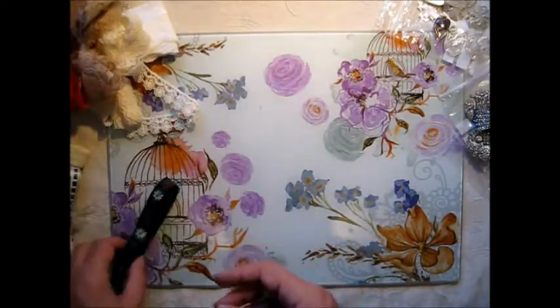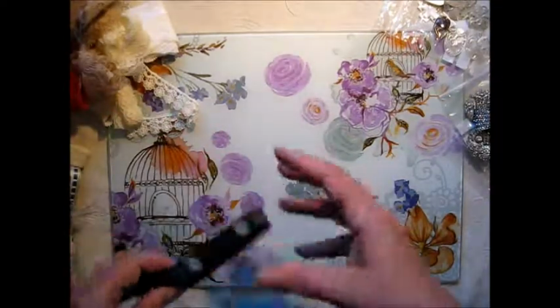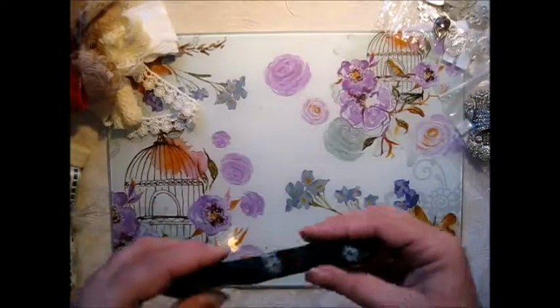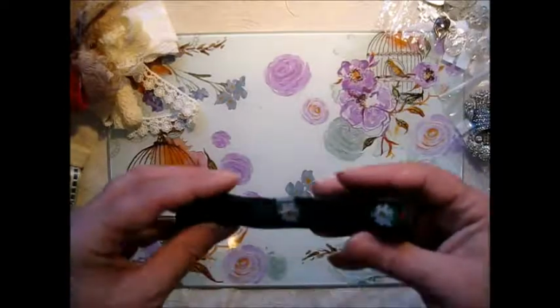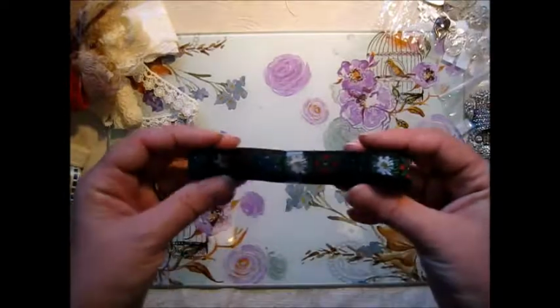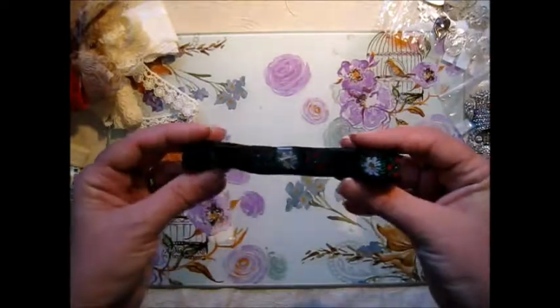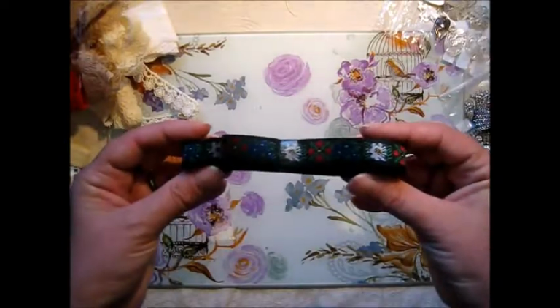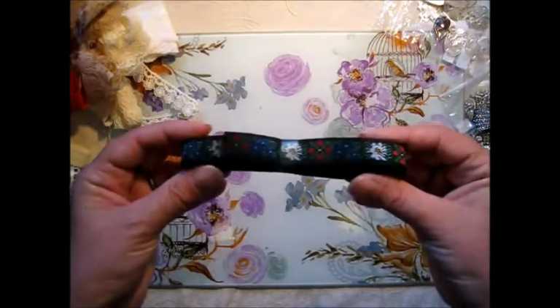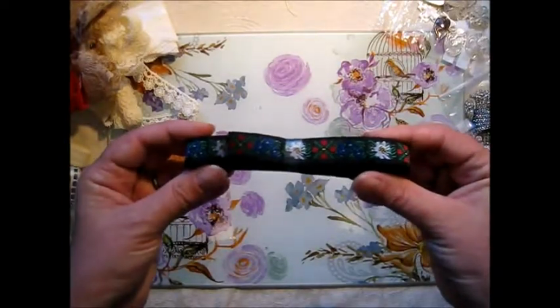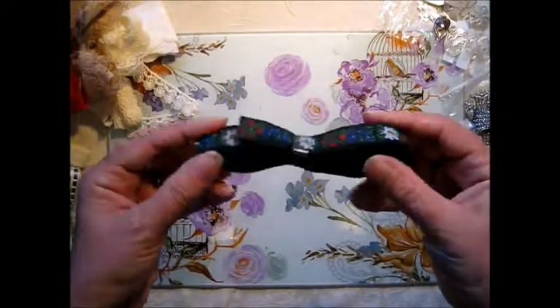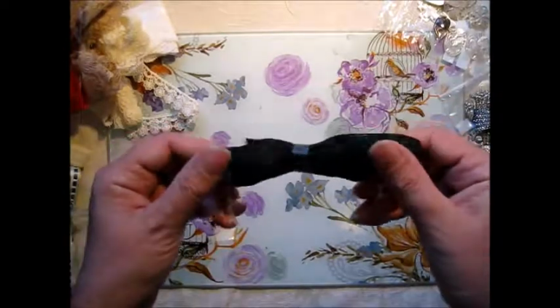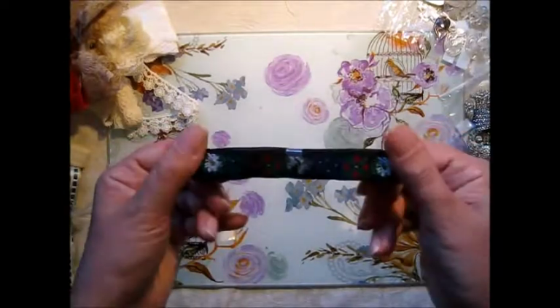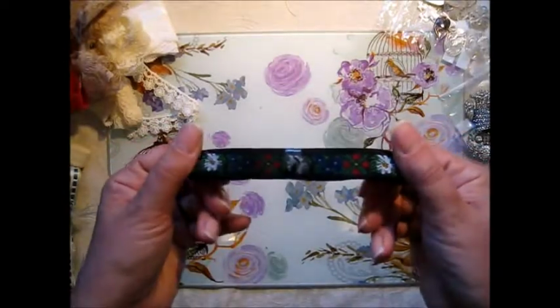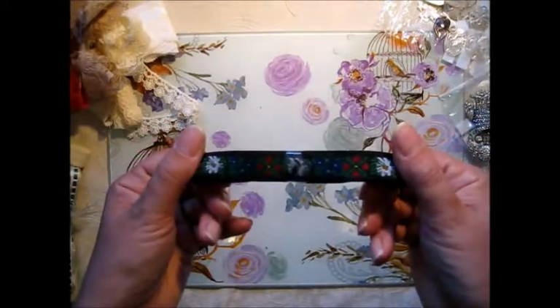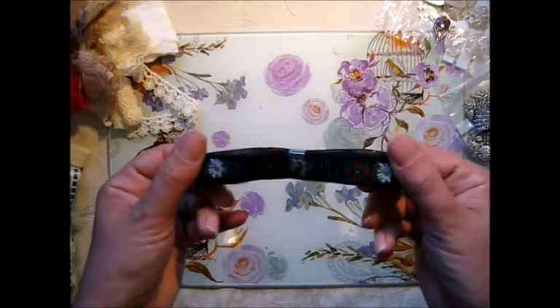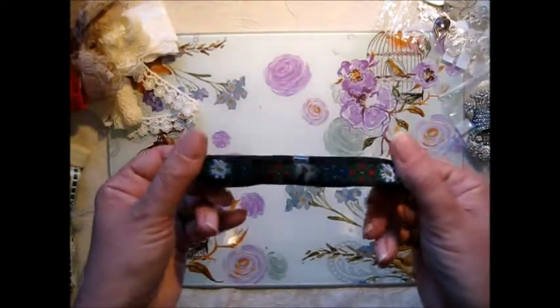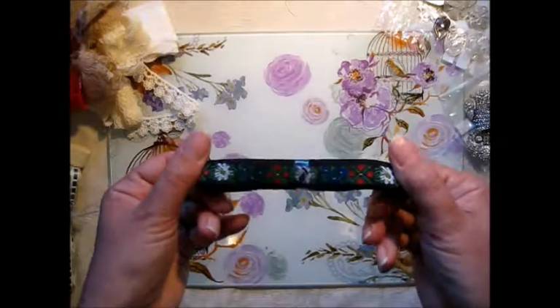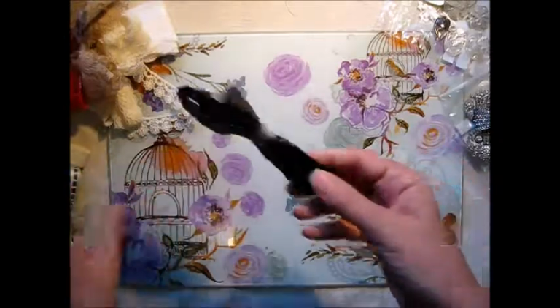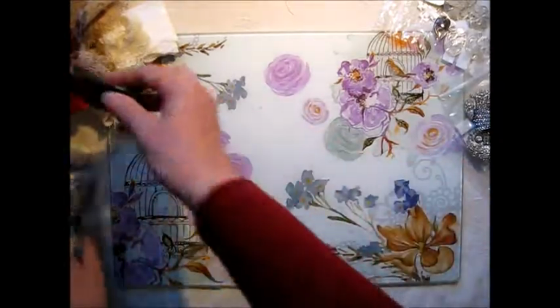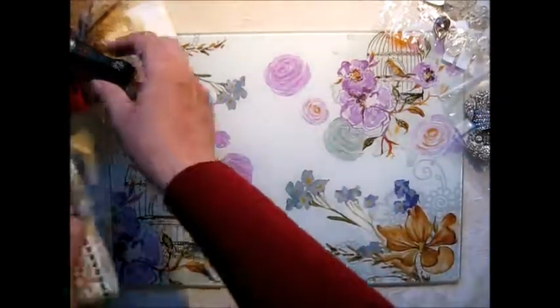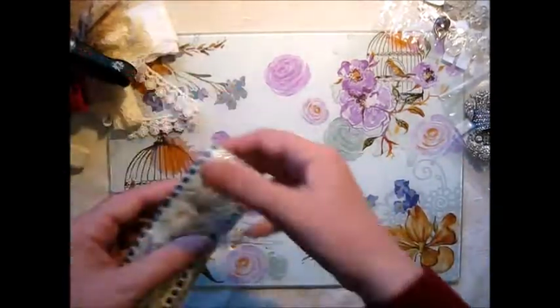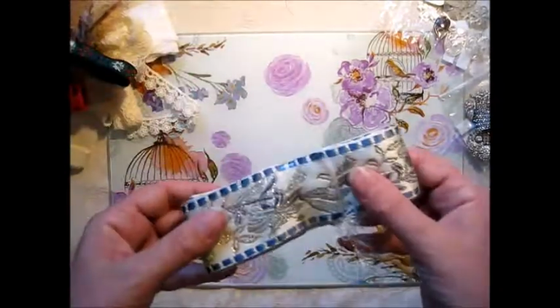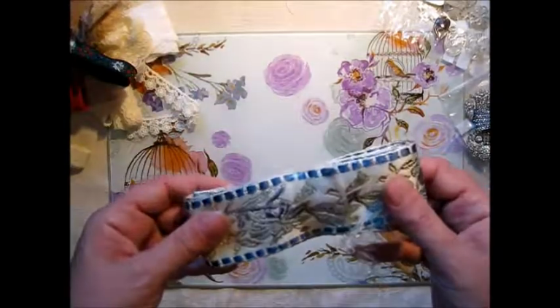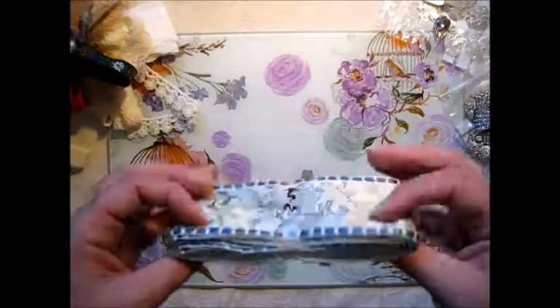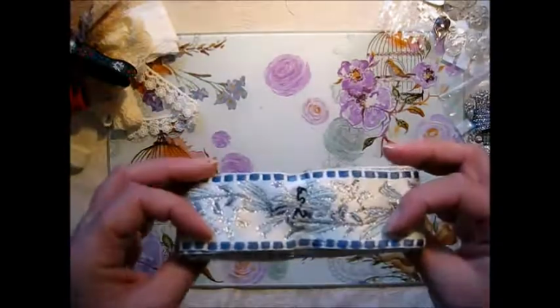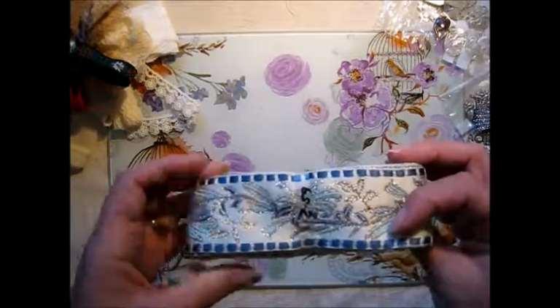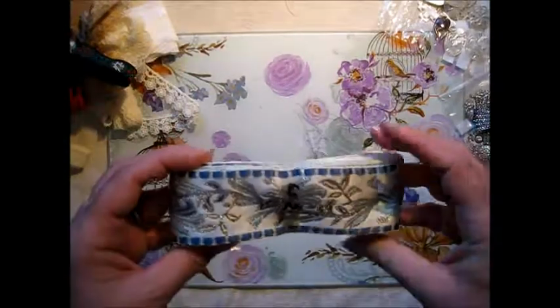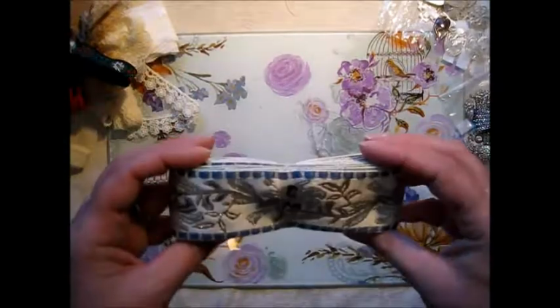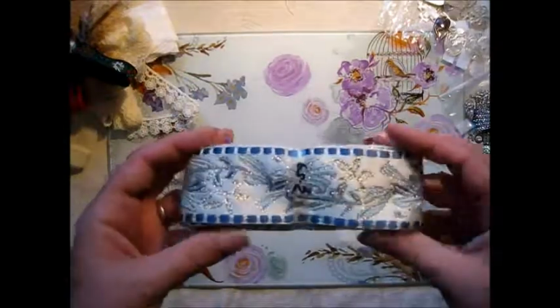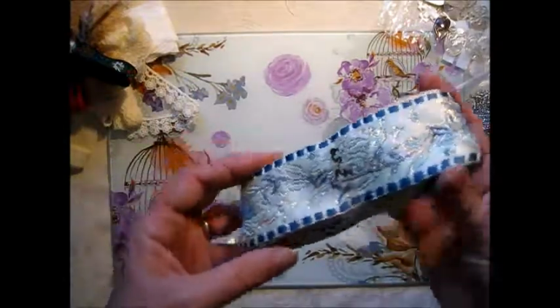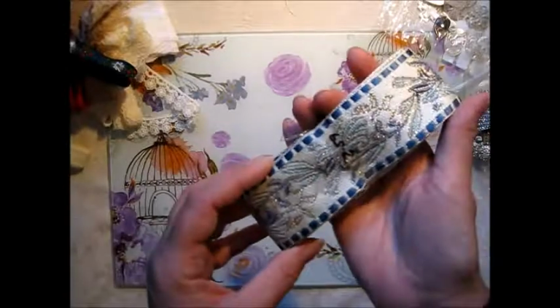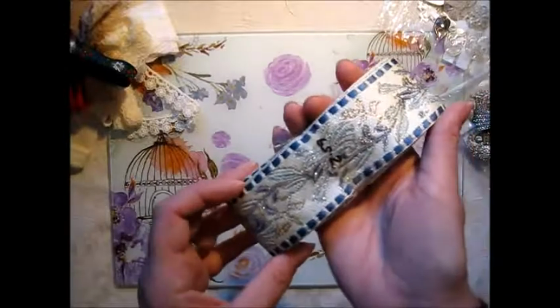And I've got a couple of trims as well — this one which has got some lovely colours in it, and this one as well which is really, really nice.